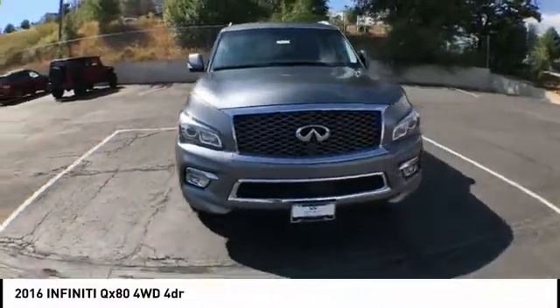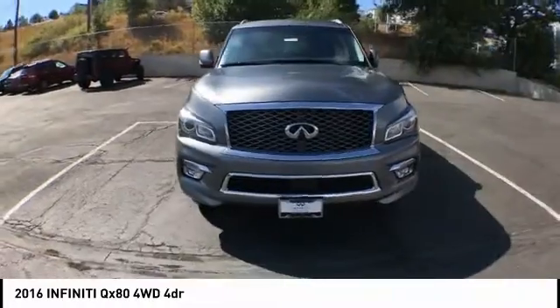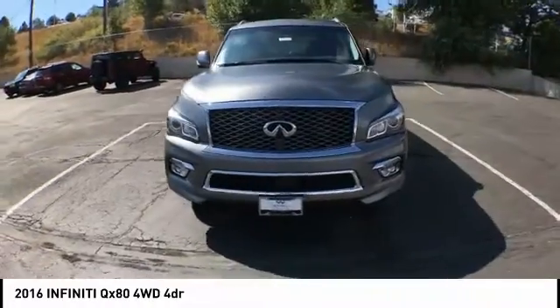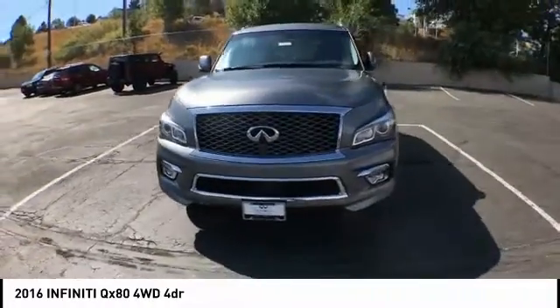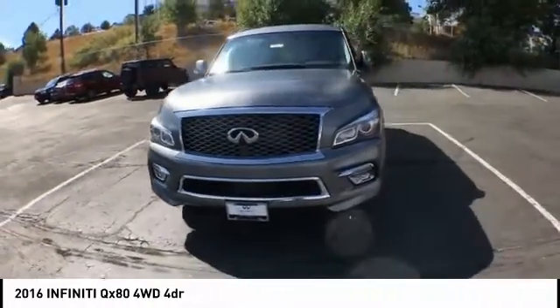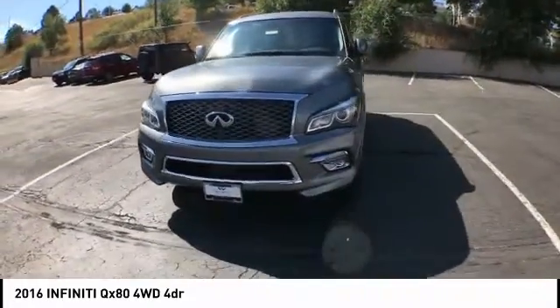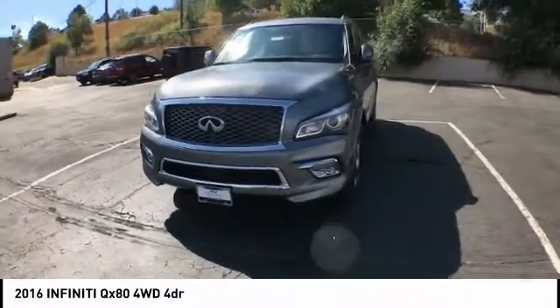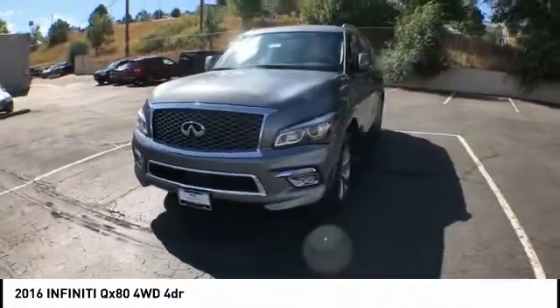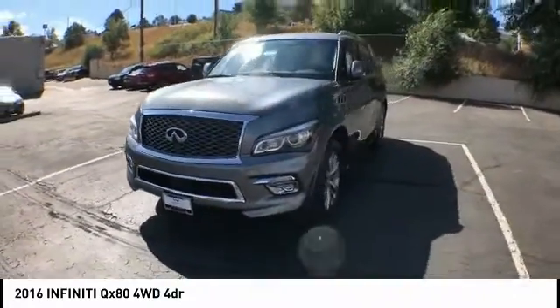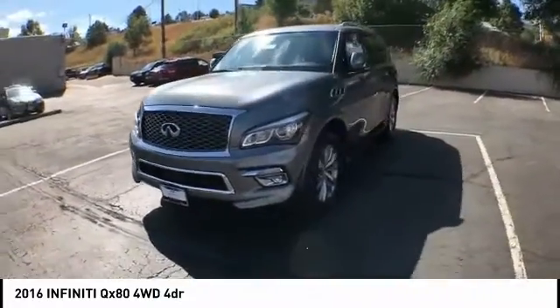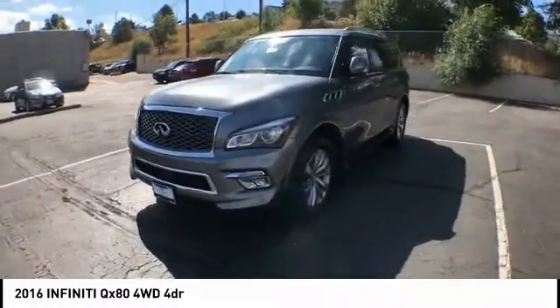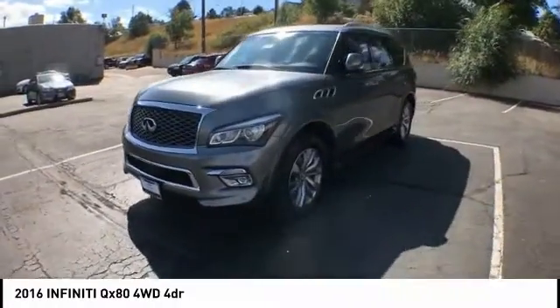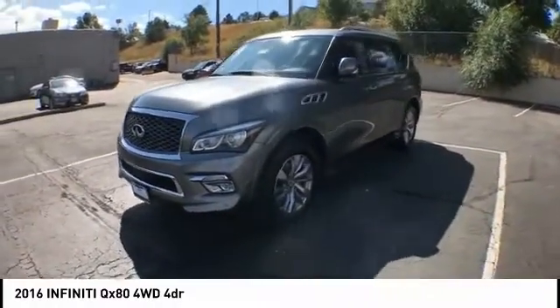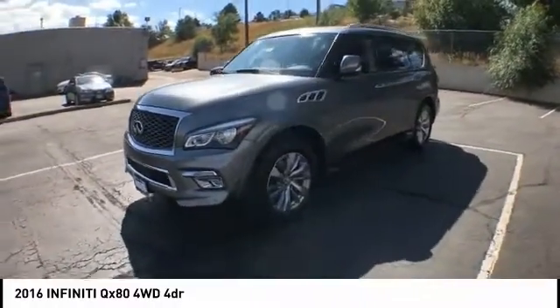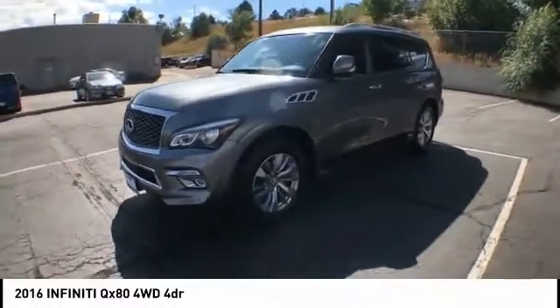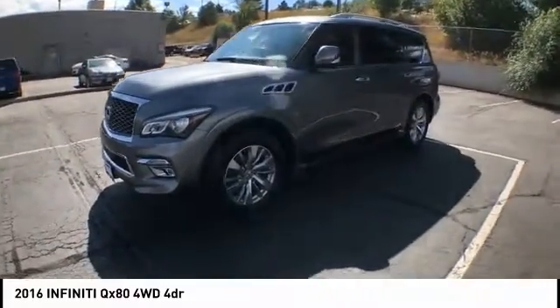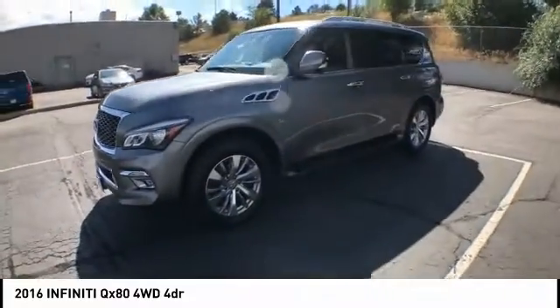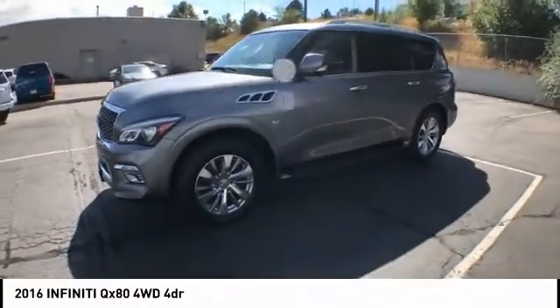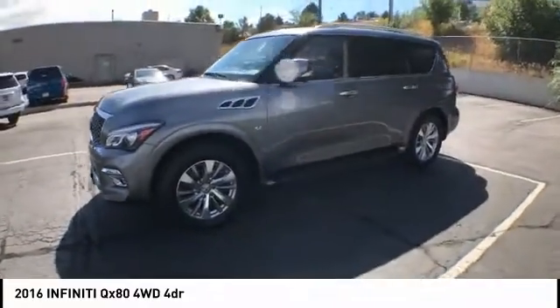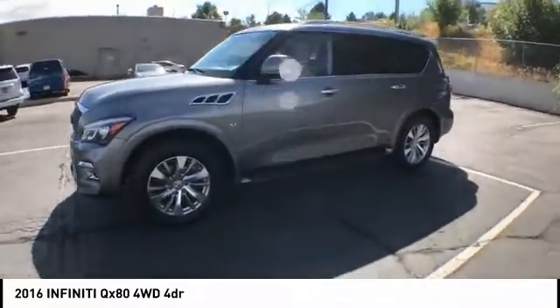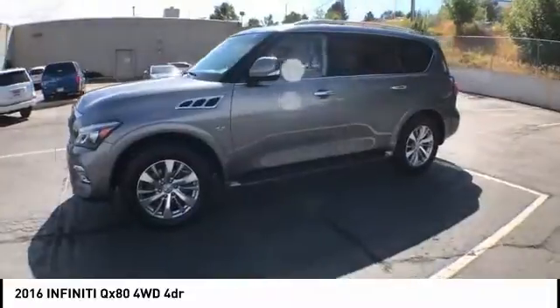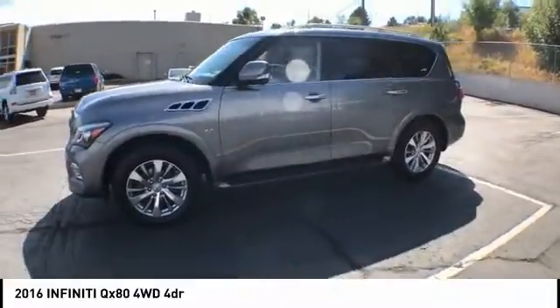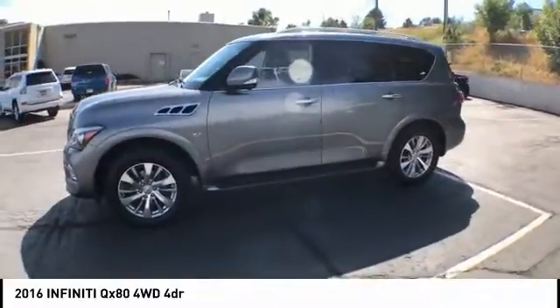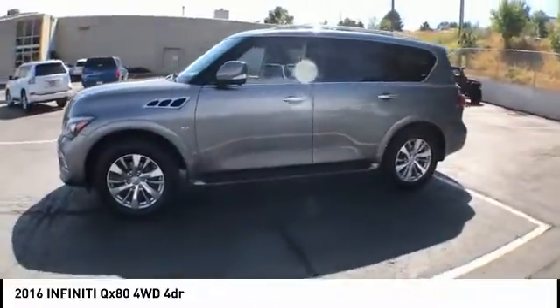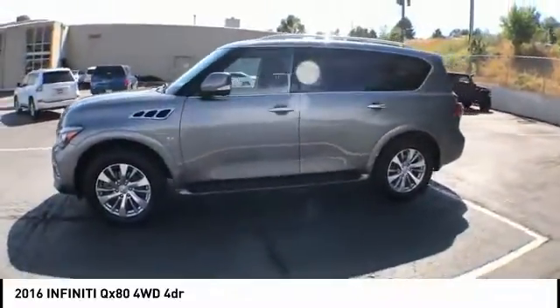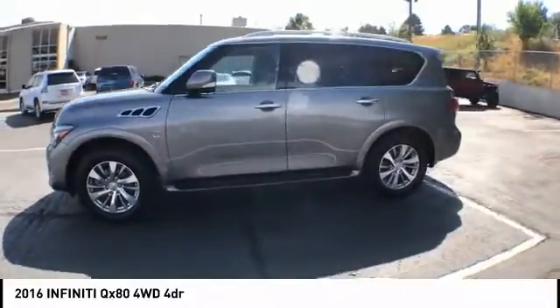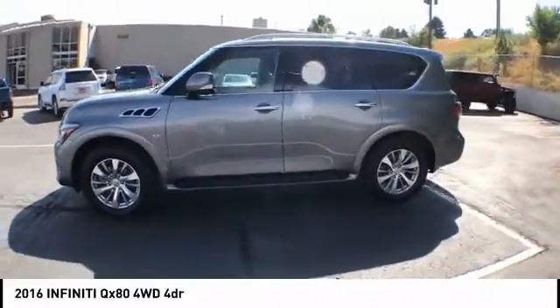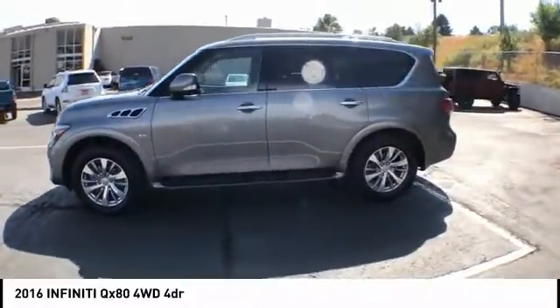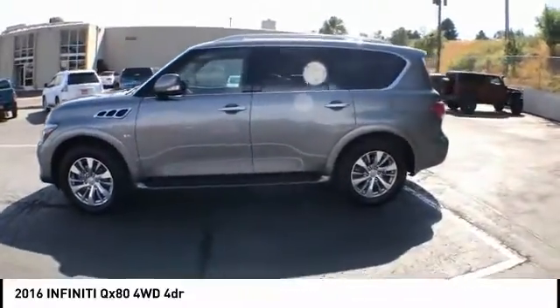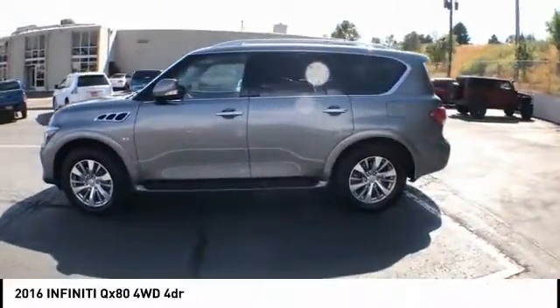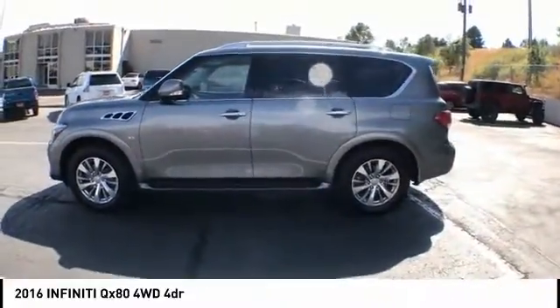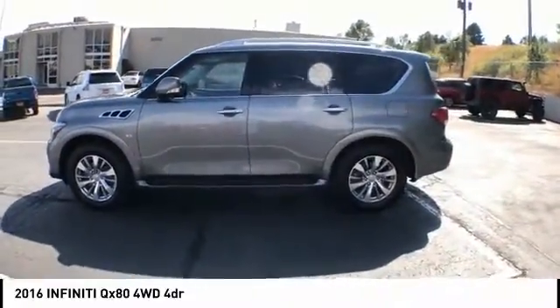The QX80 is the most fuel-efficient of its kind. This vehicle has less than 95,000 miles. Here are some of this vehicle's great options.